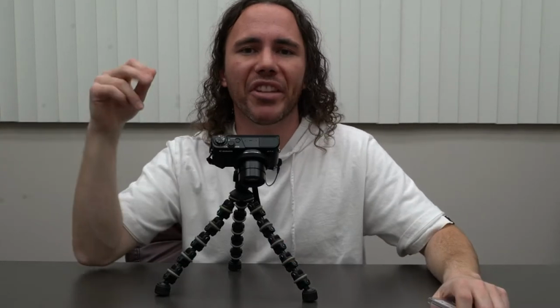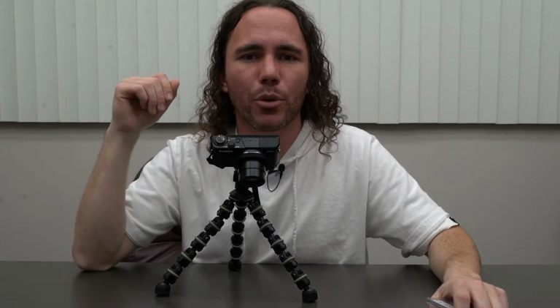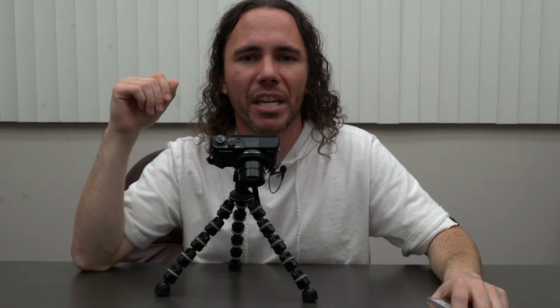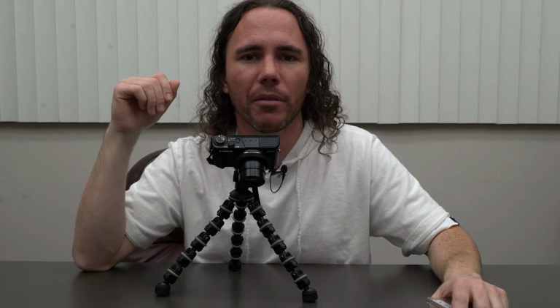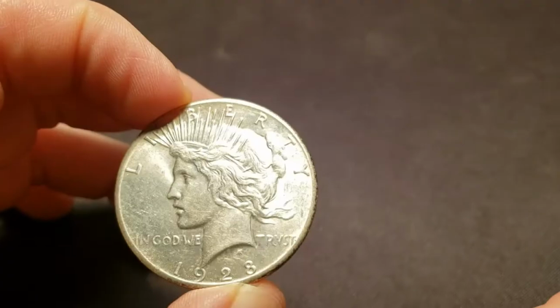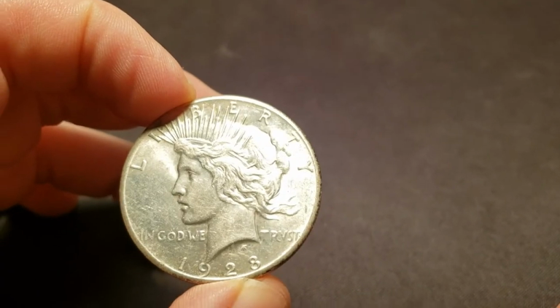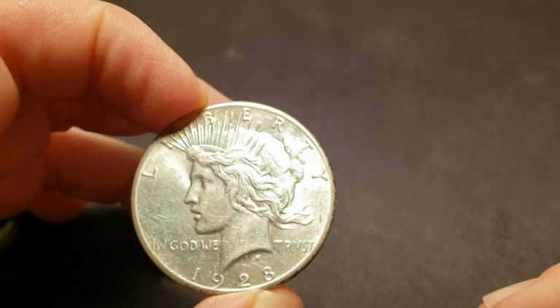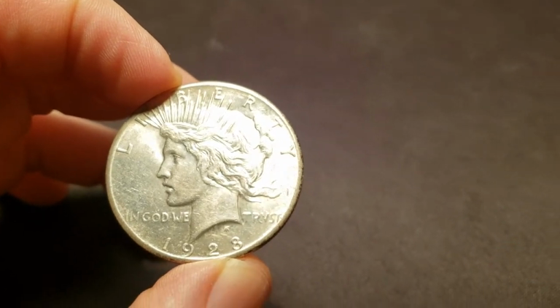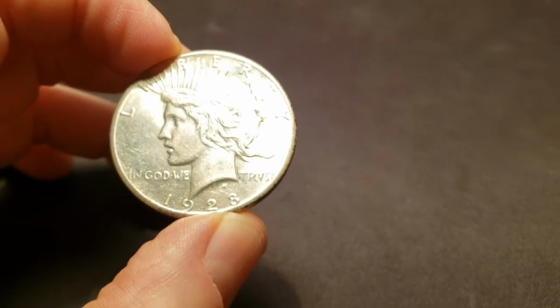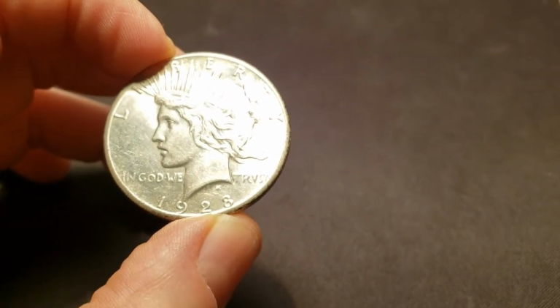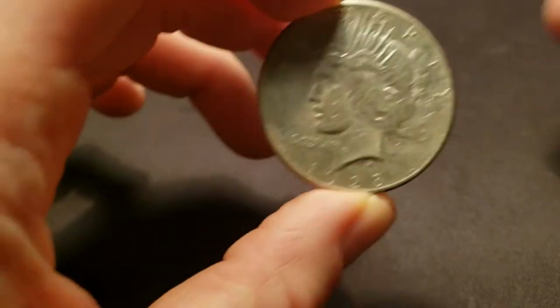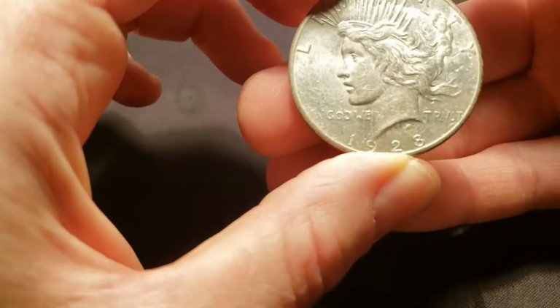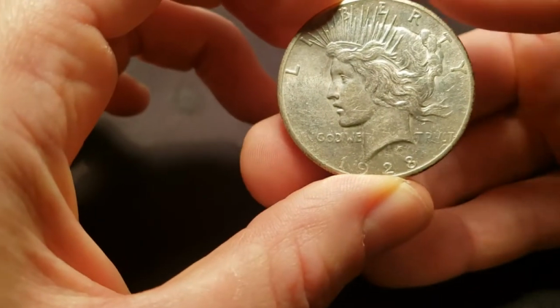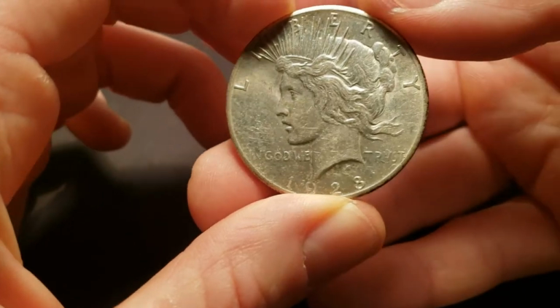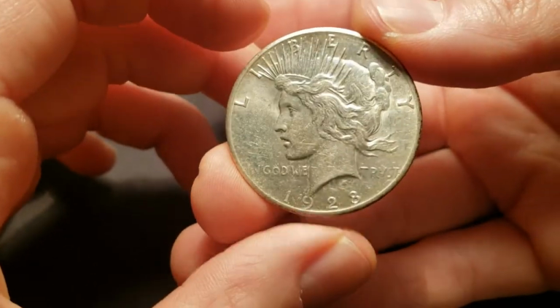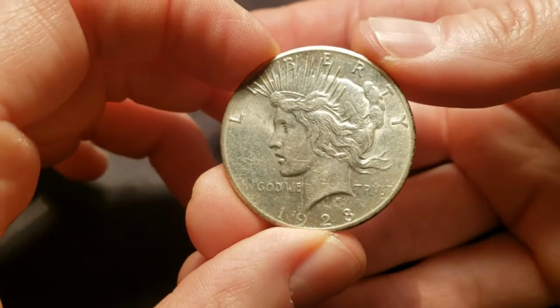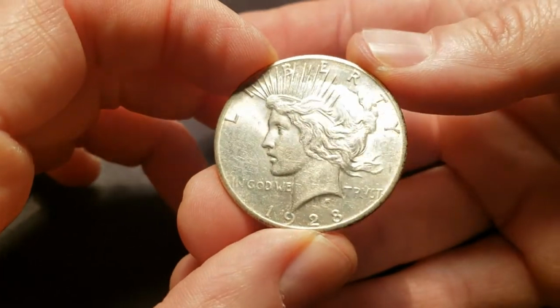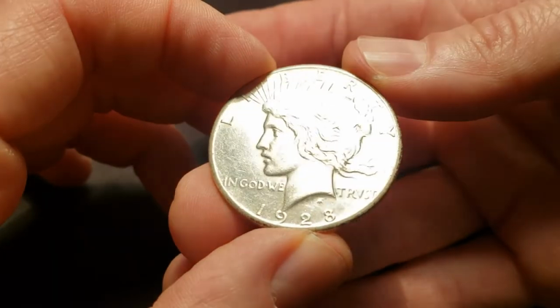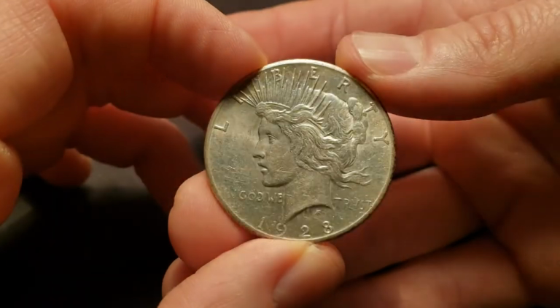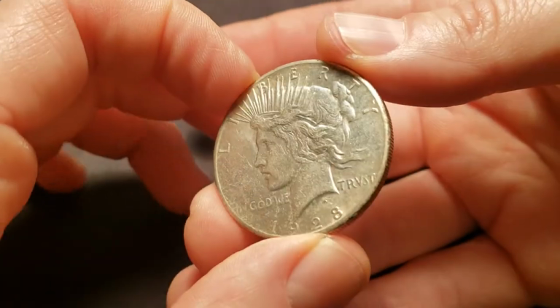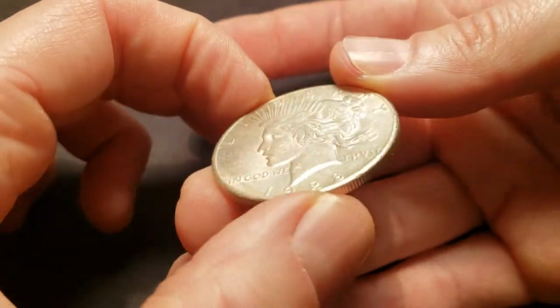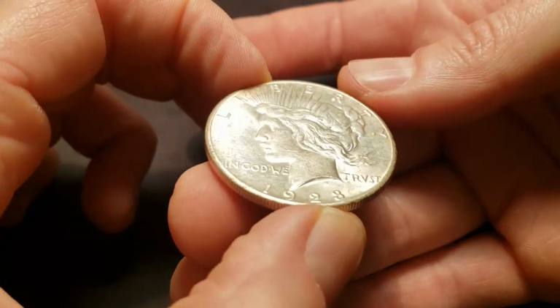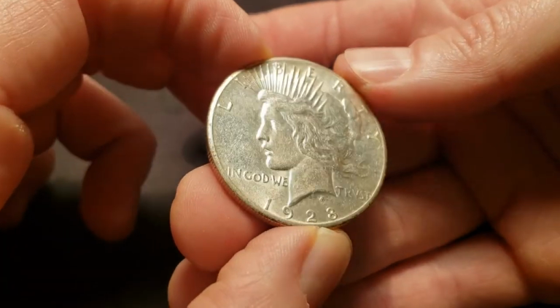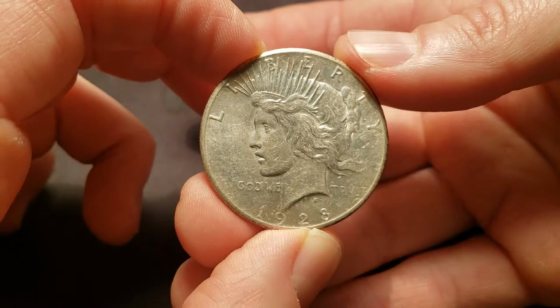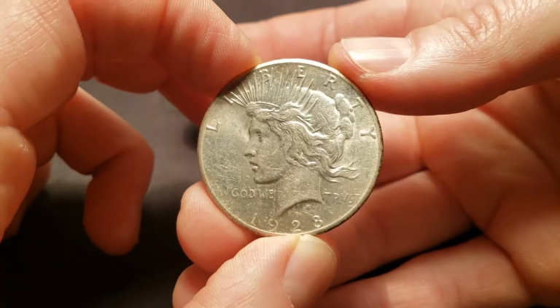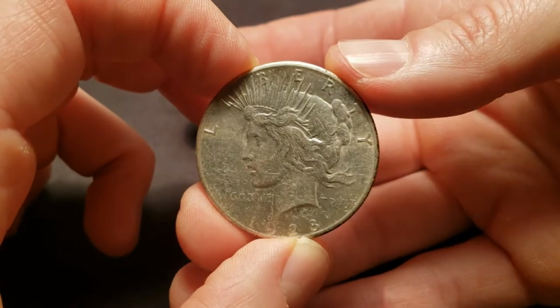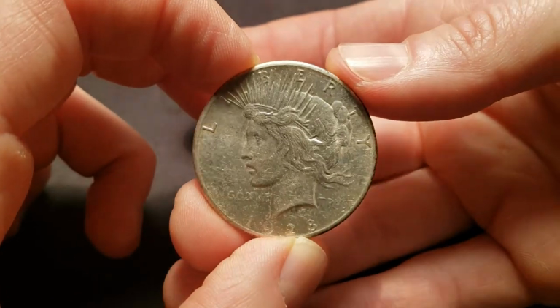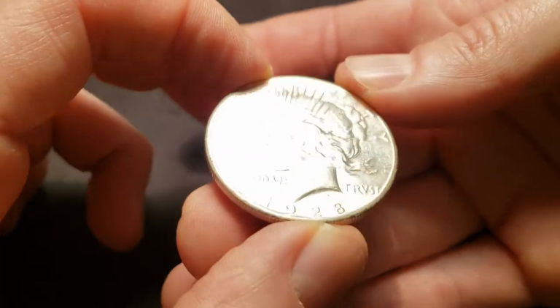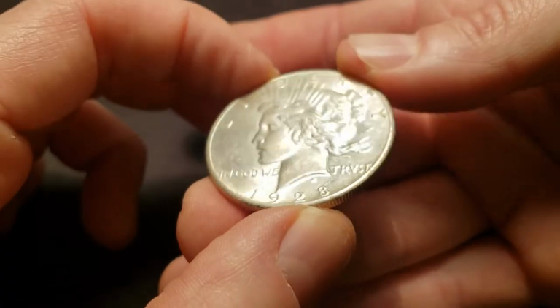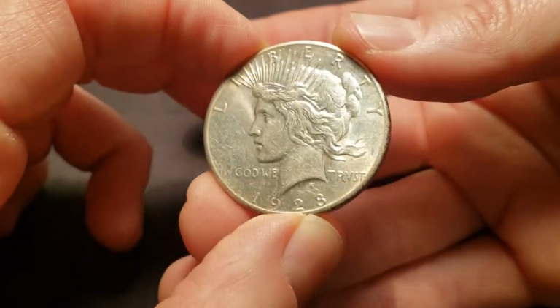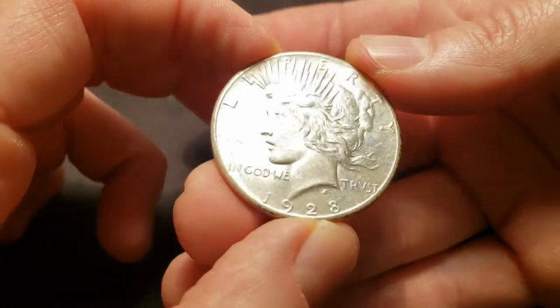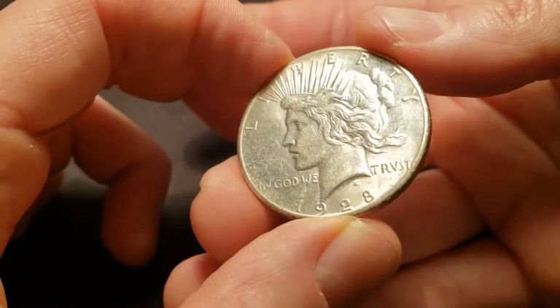Next, we have the 1928 Peace Dollar. I'm going to go ahead and say that this is an AU58.